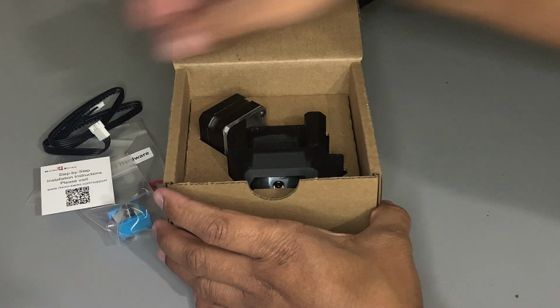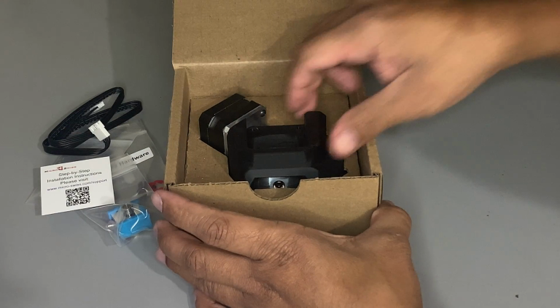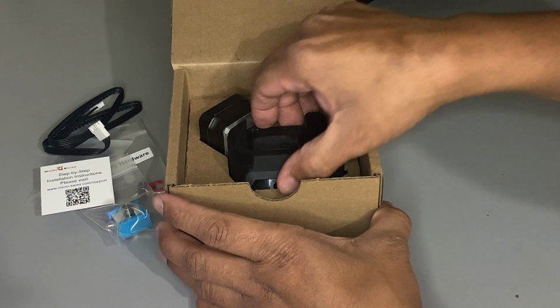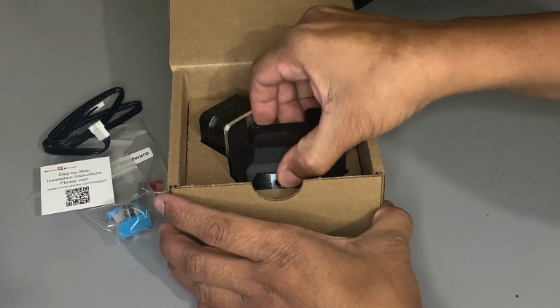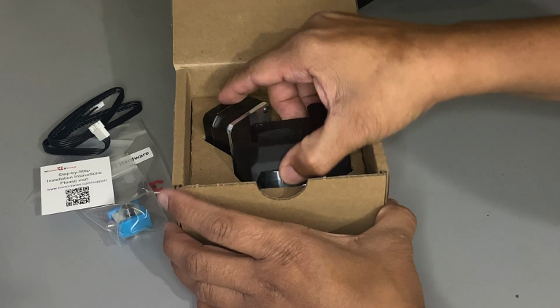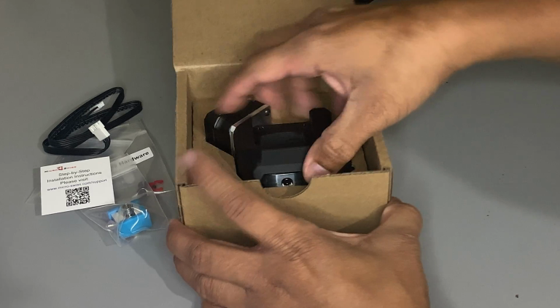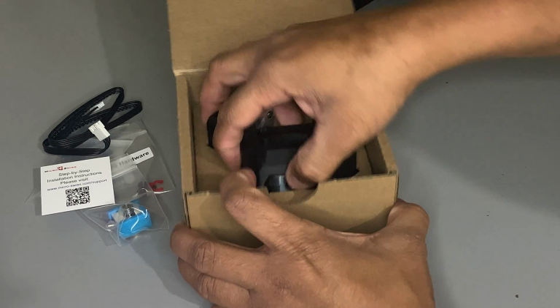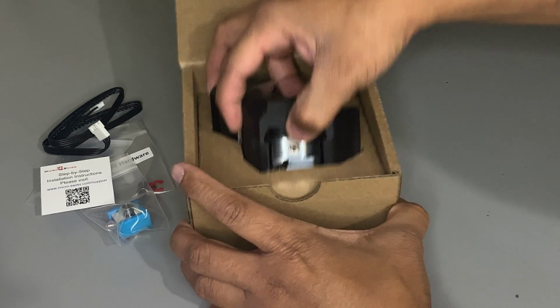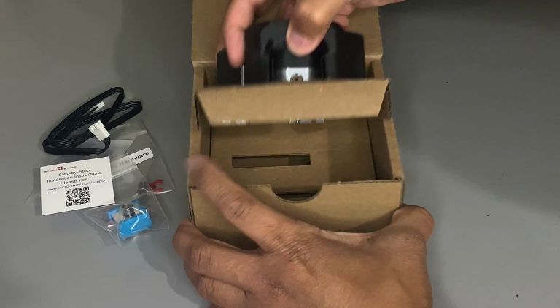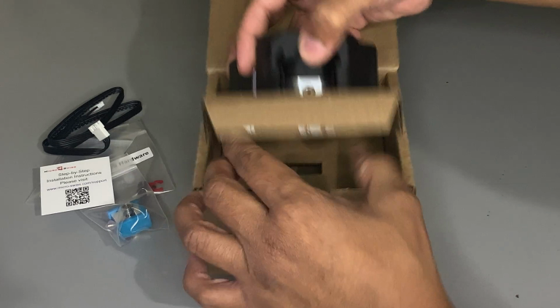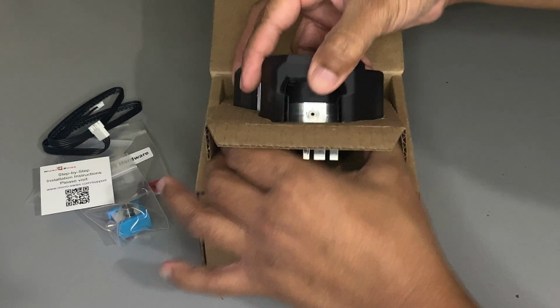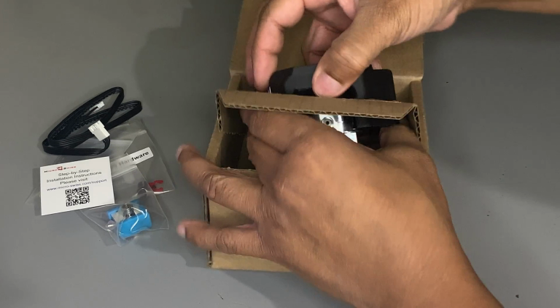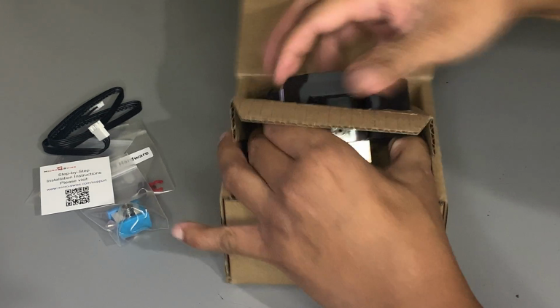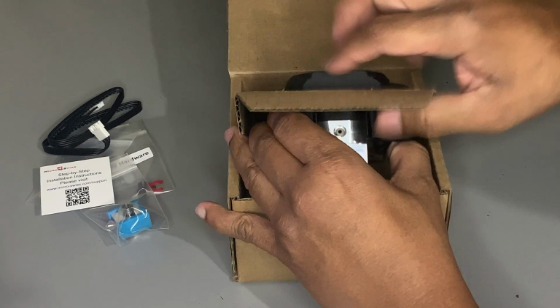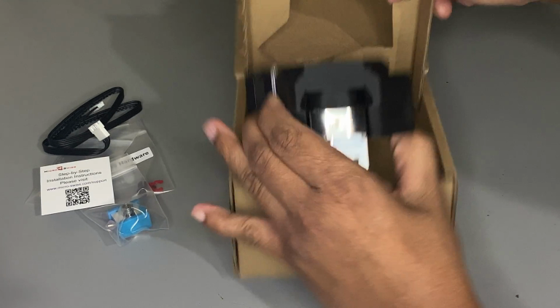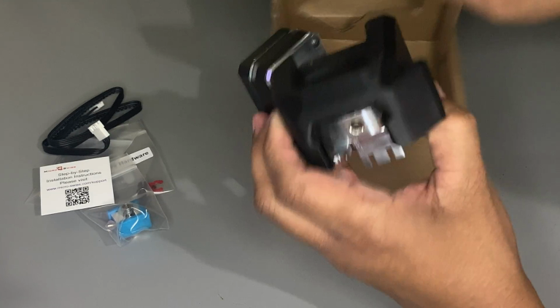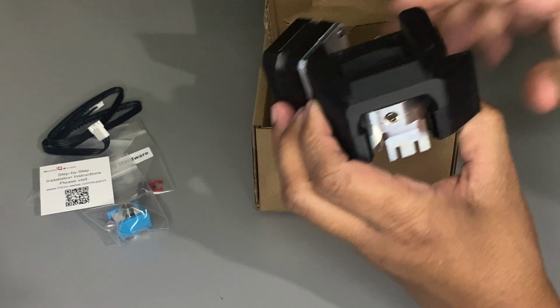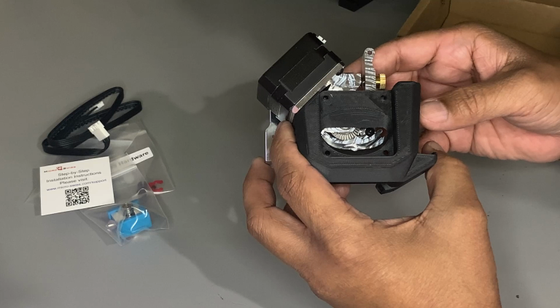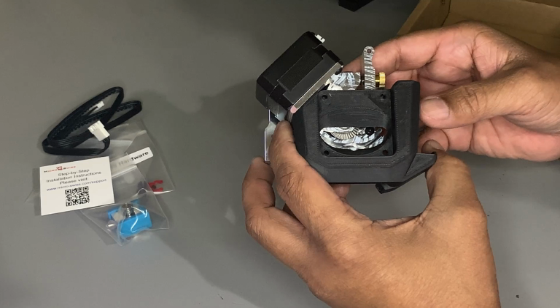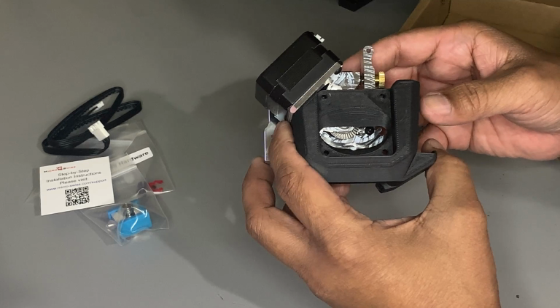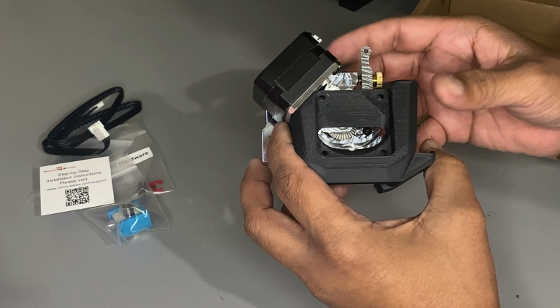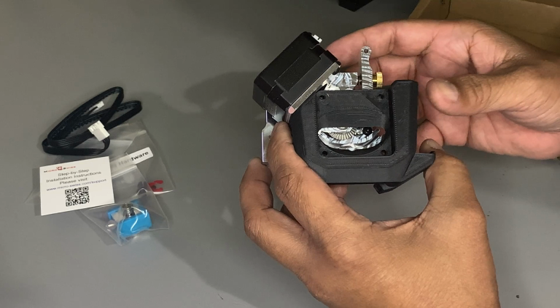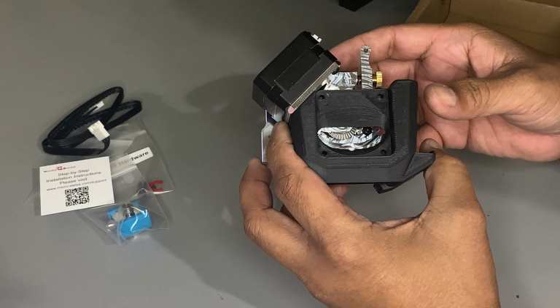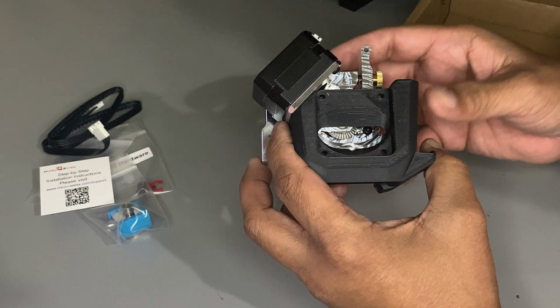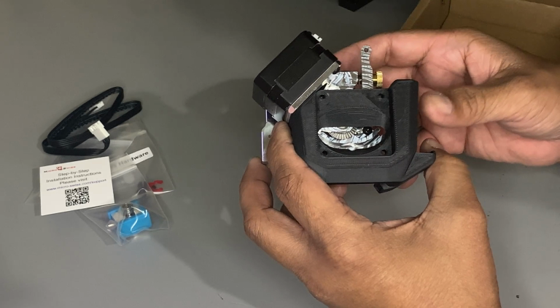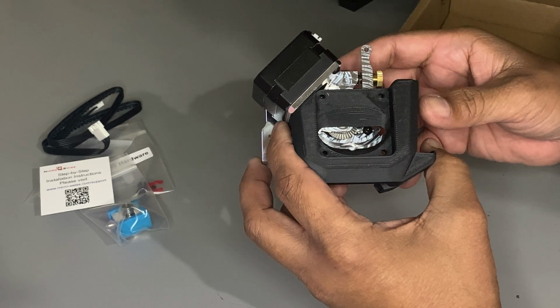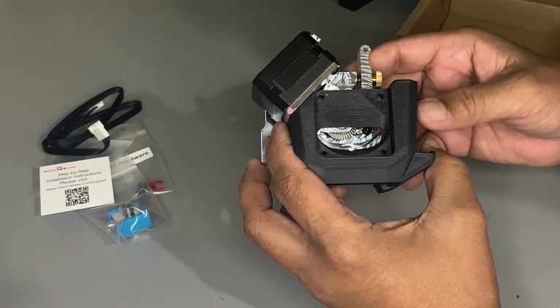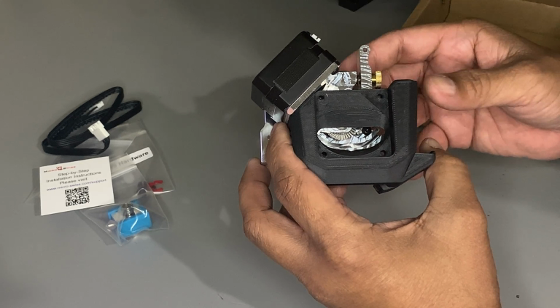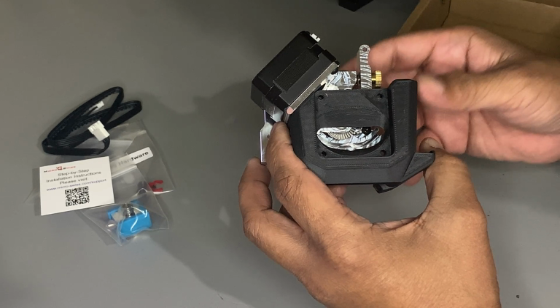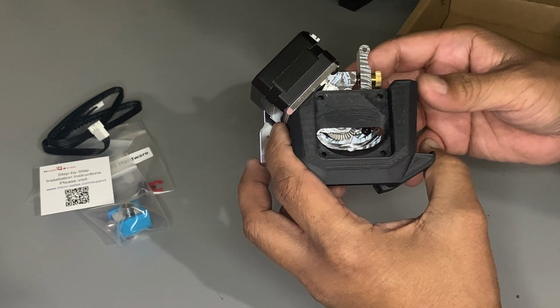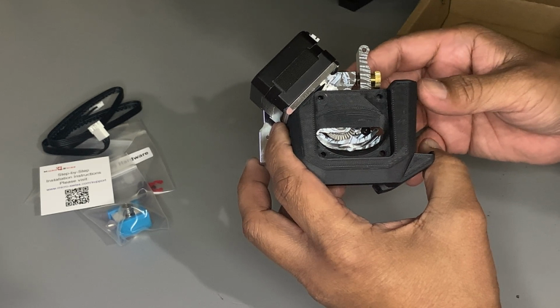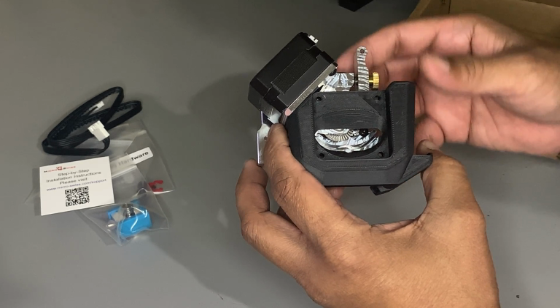And this is the extruder itself. It comes with a 3D printed fan shroud, so let's remove it to see inside.